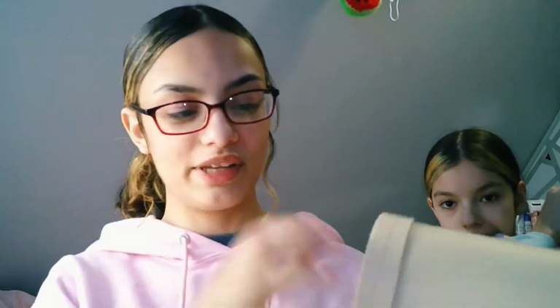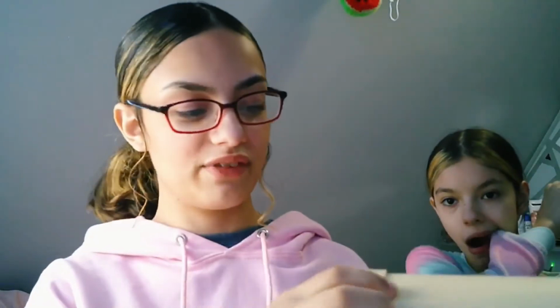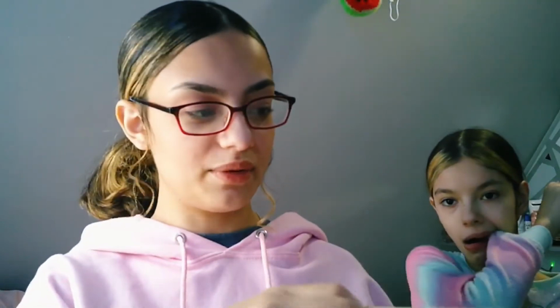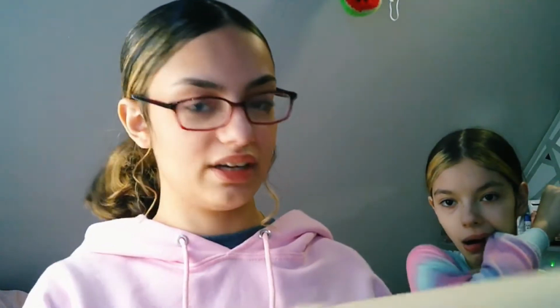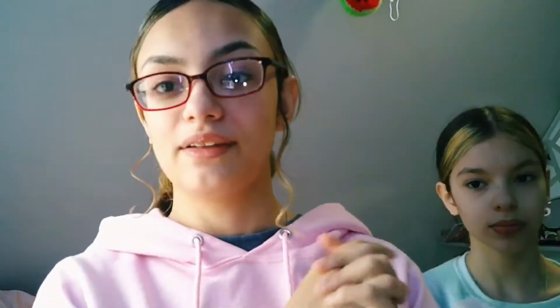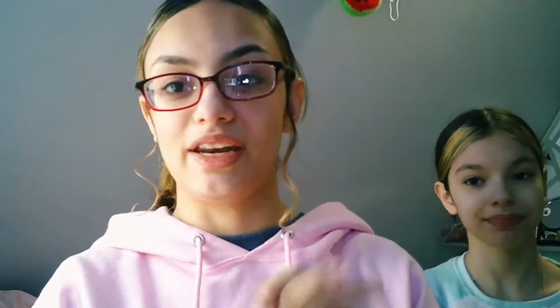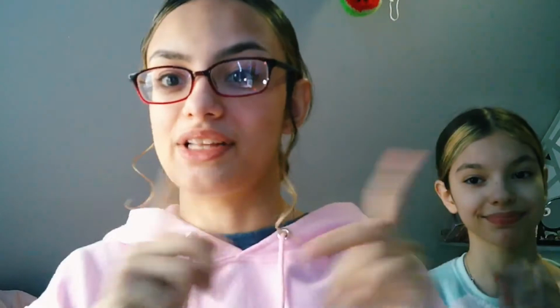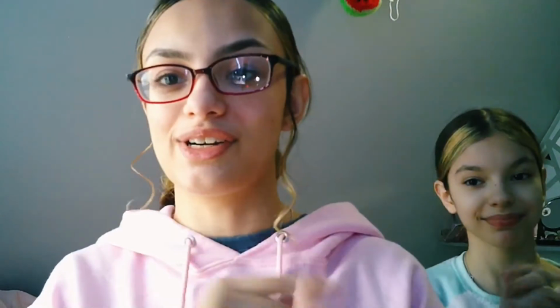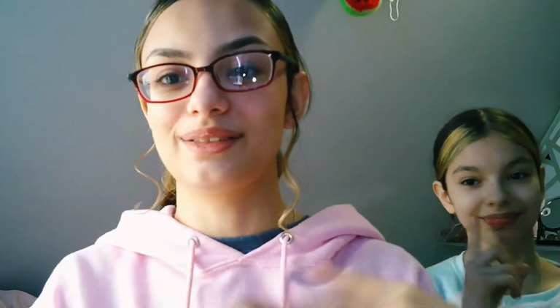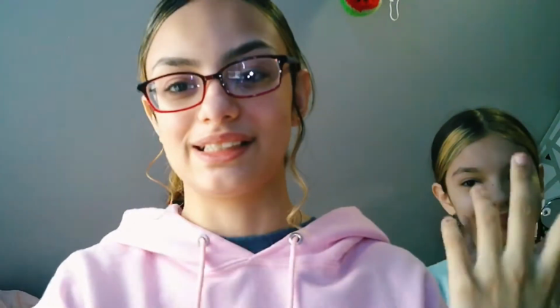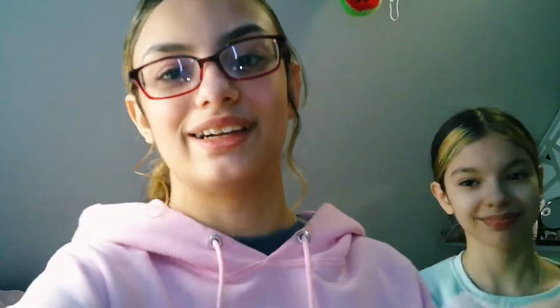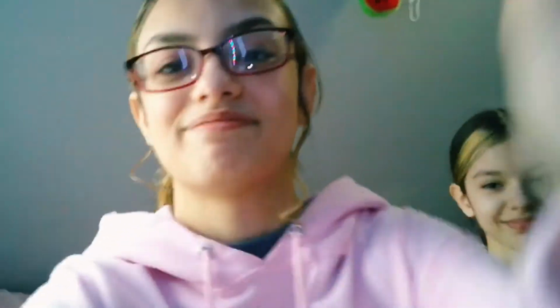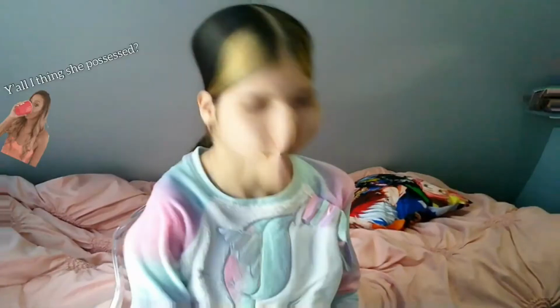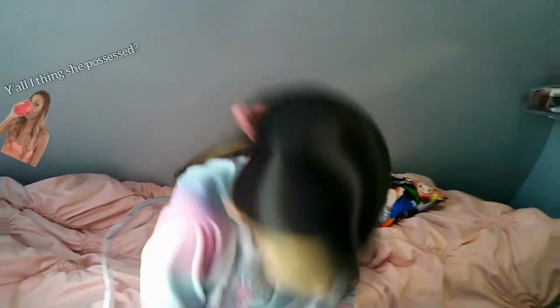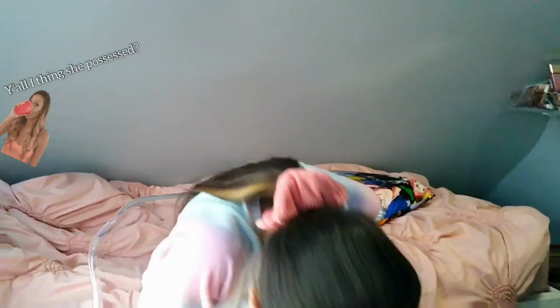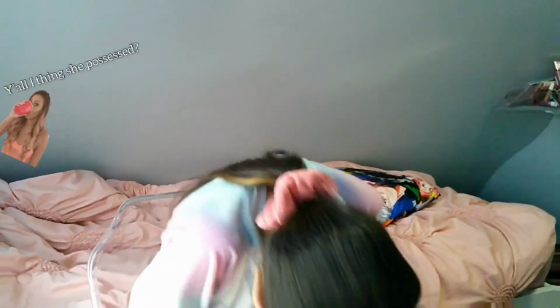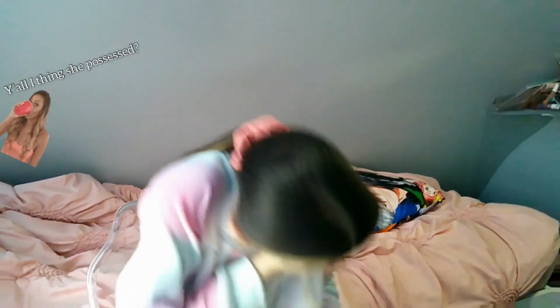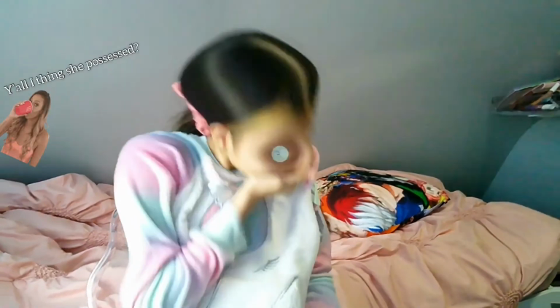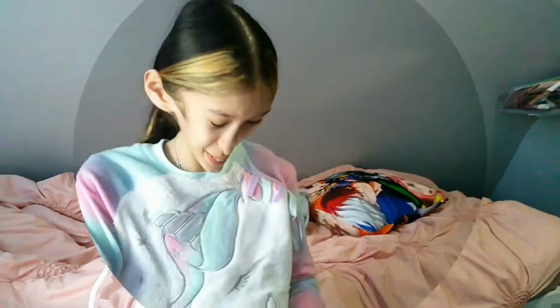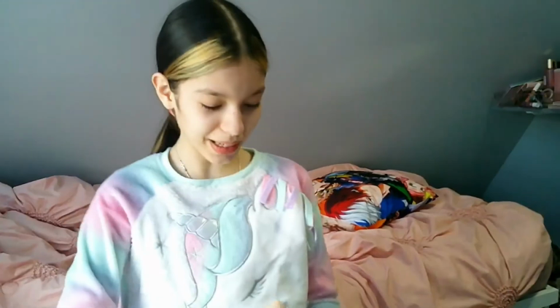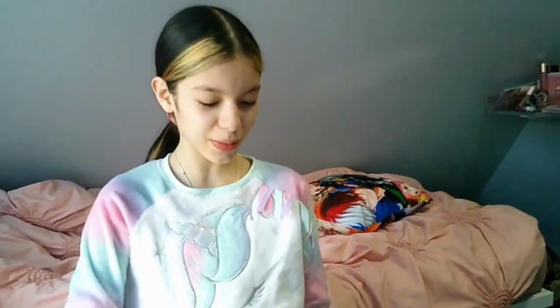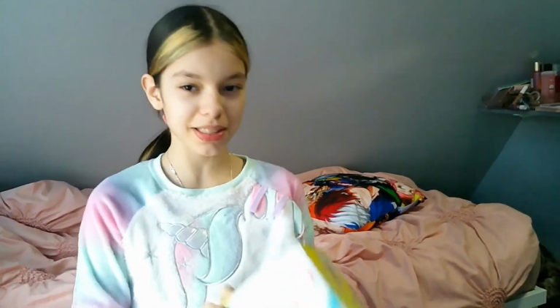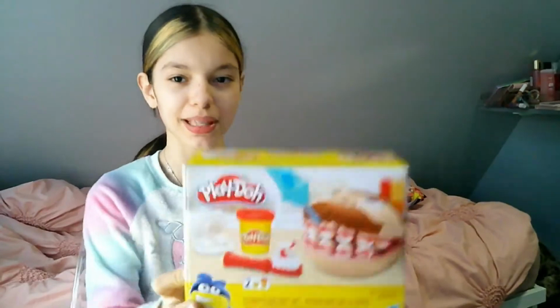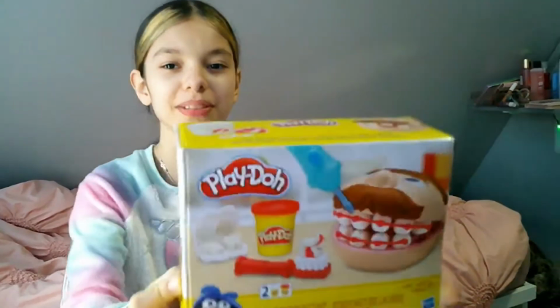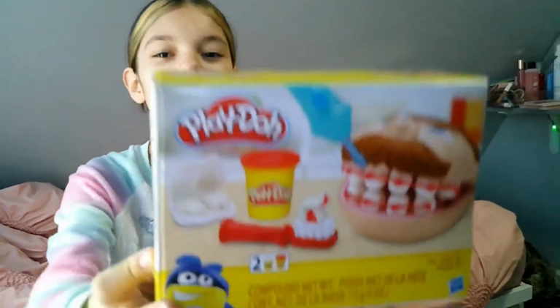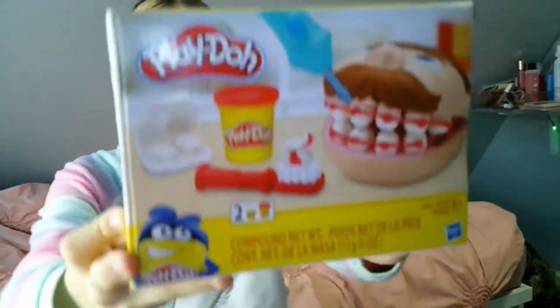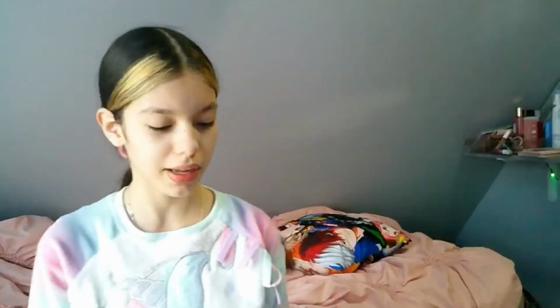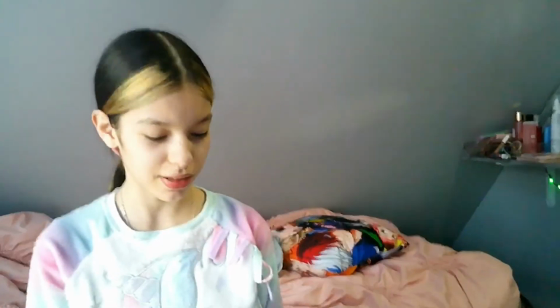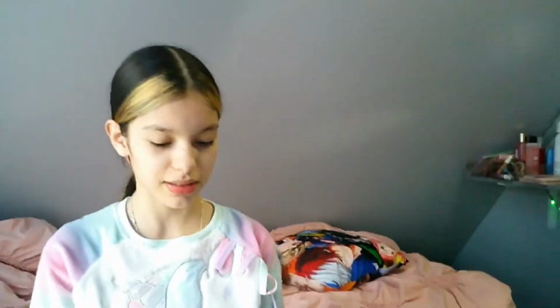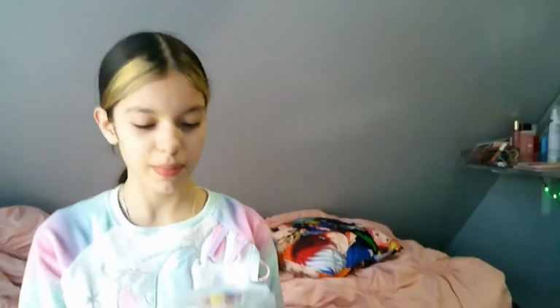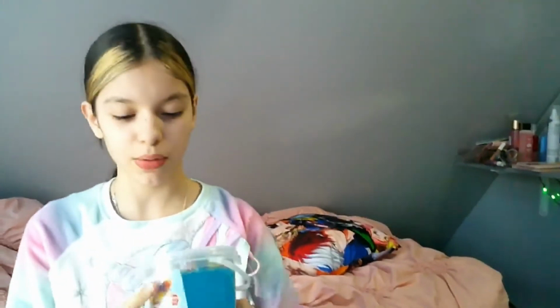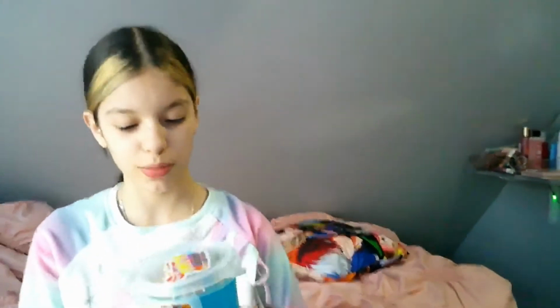Now let's move on to my sister's haul. So I got this Play-Doh set, and I got this slime that came with Orbeez — it's like a blue slime.